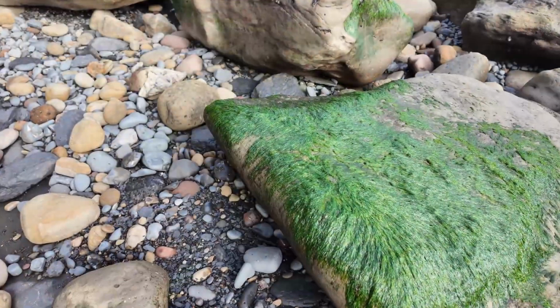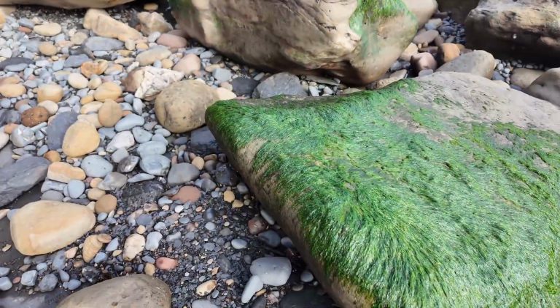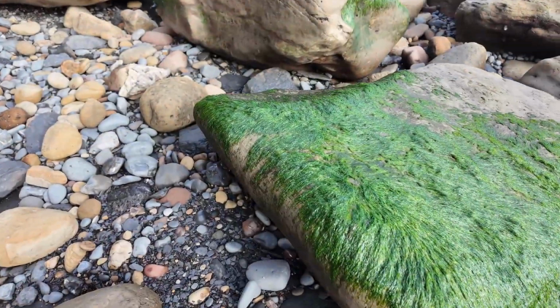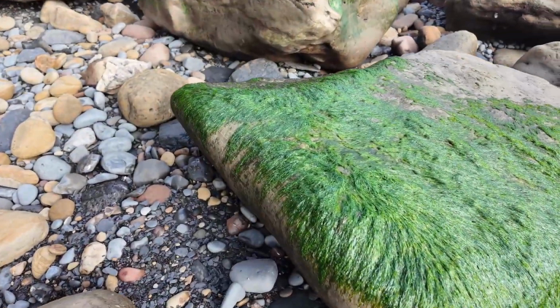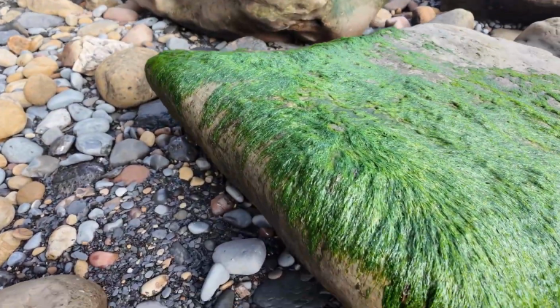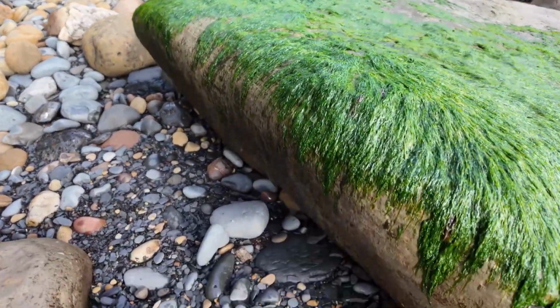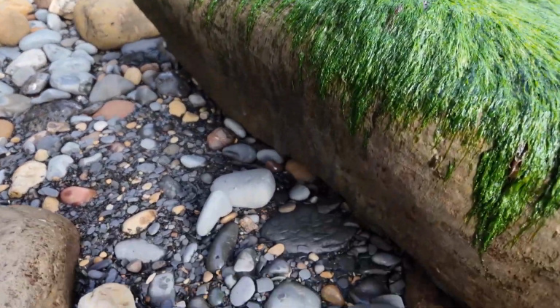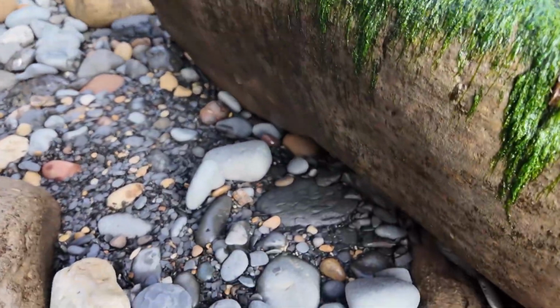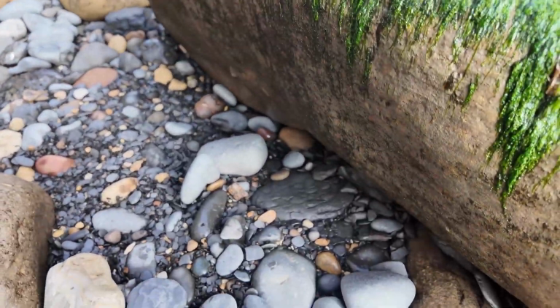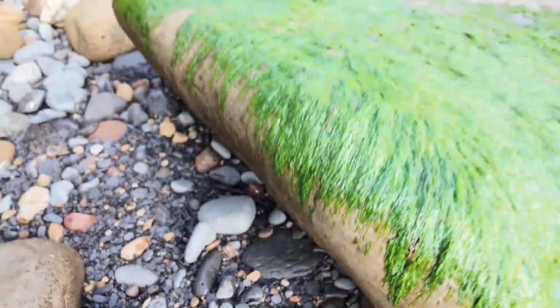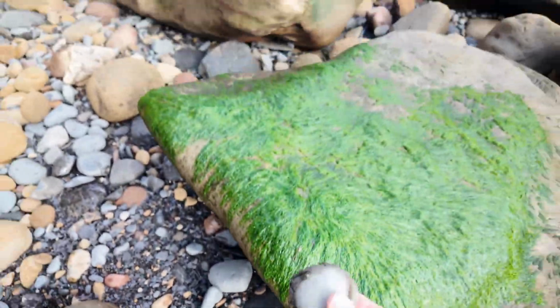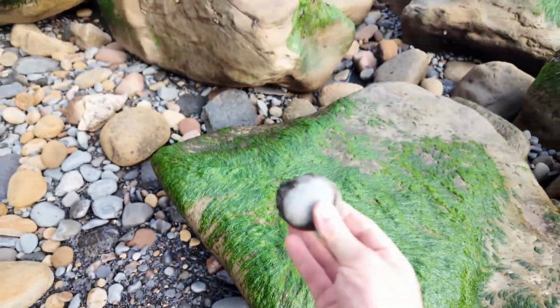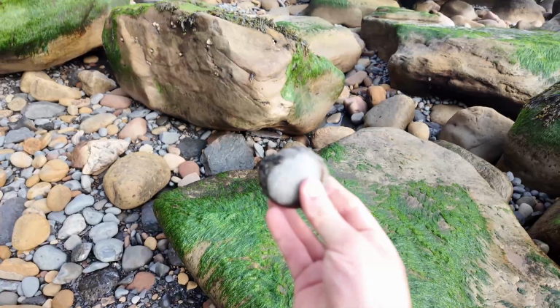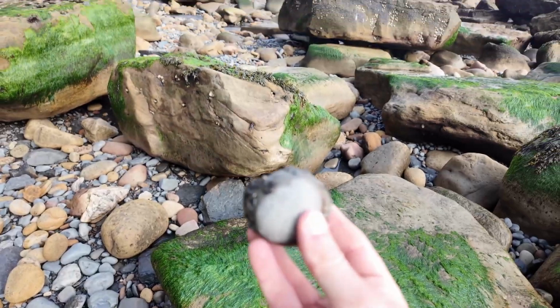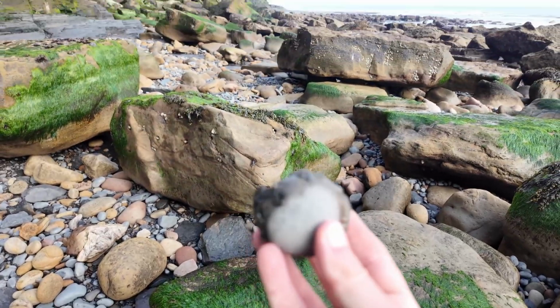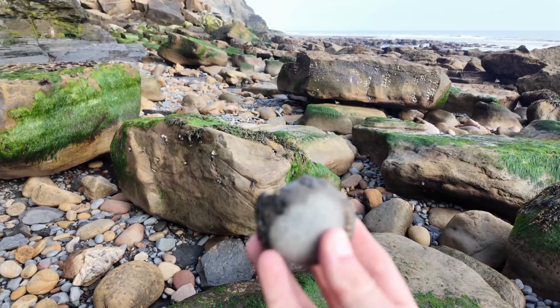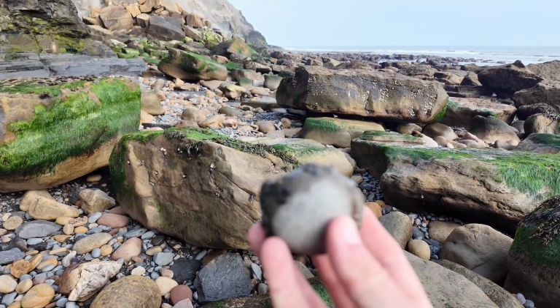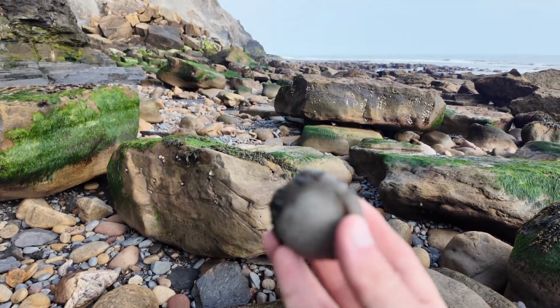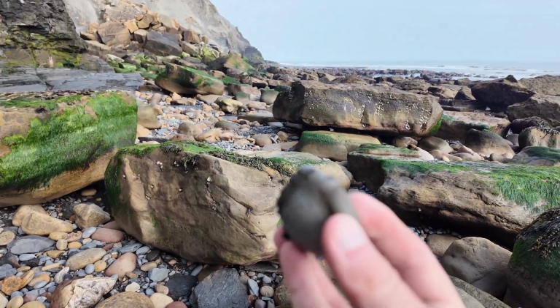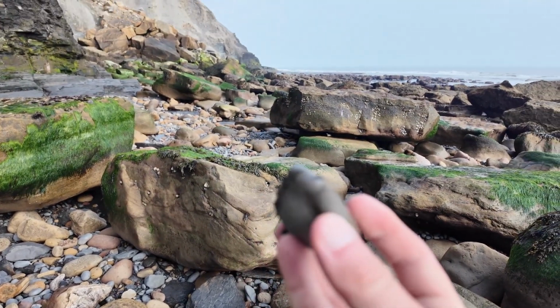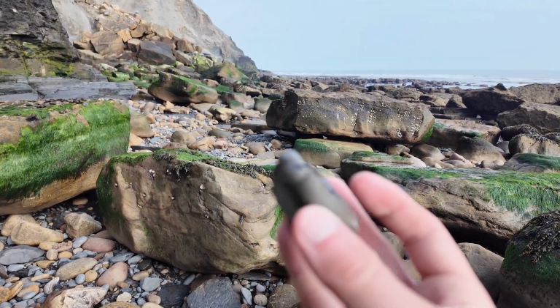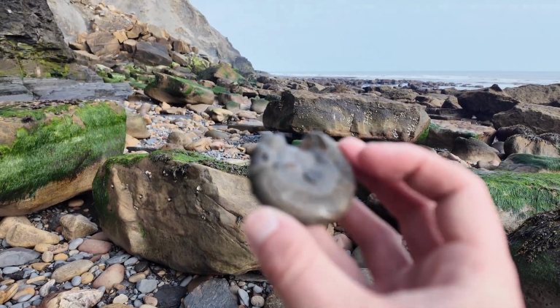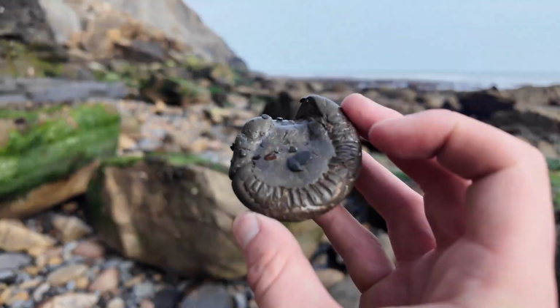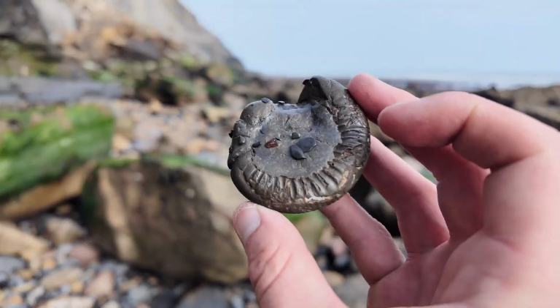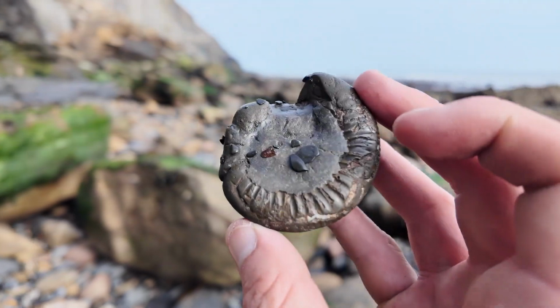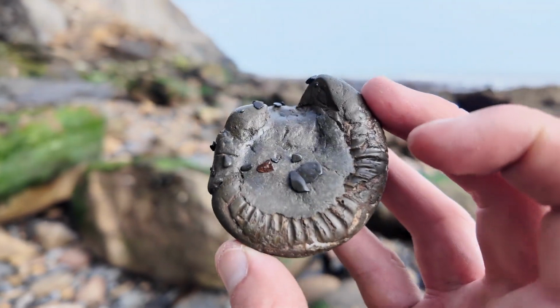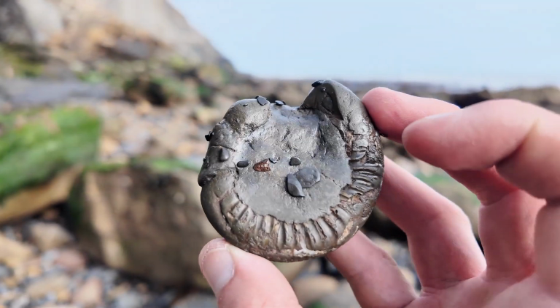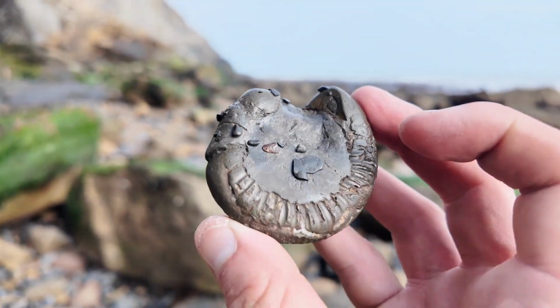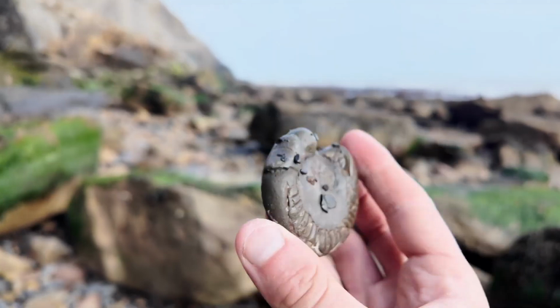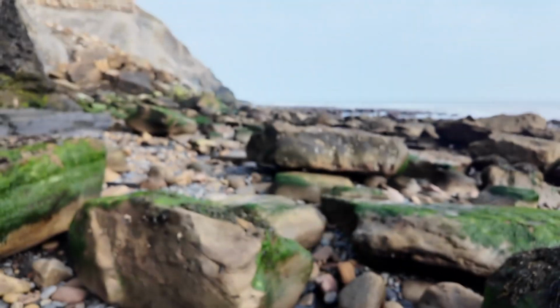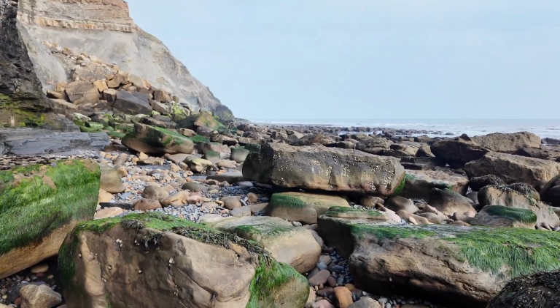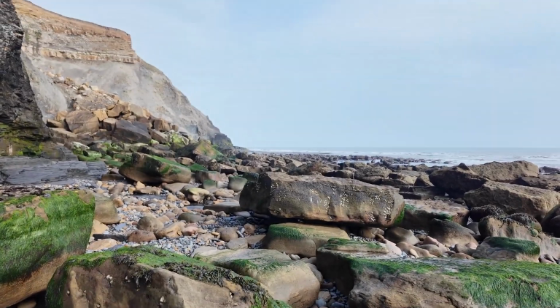I imagine that this one will be knackered but let's take a look at it. Doesn't look too complete to me - yeah, that one can stay on the beach.